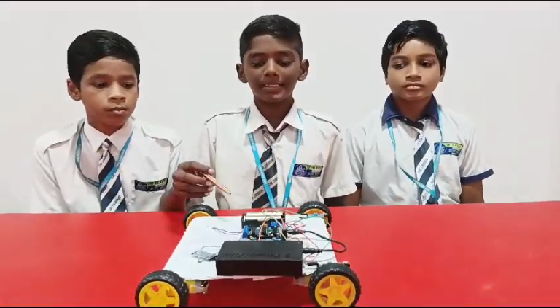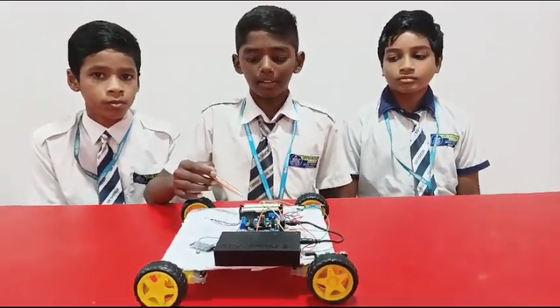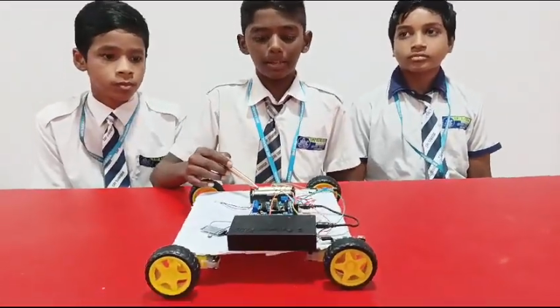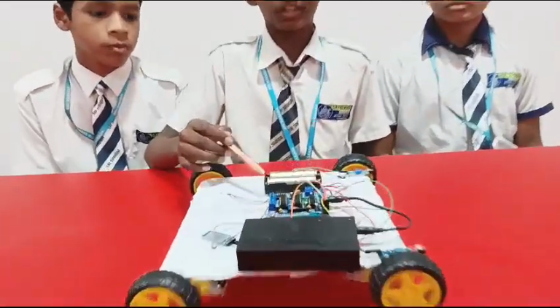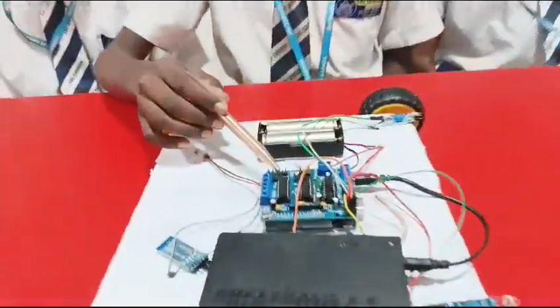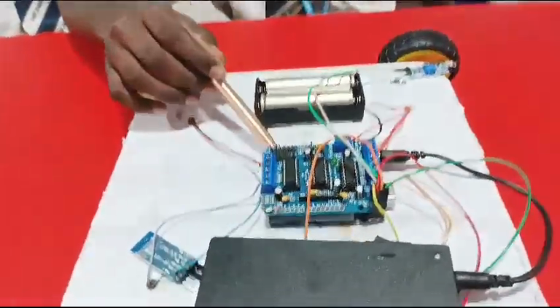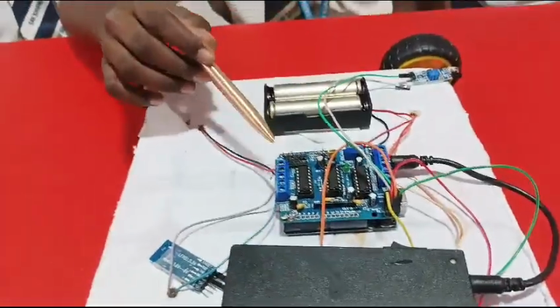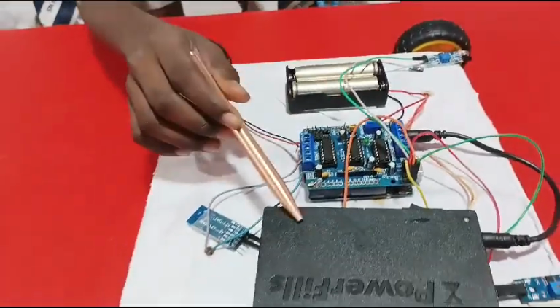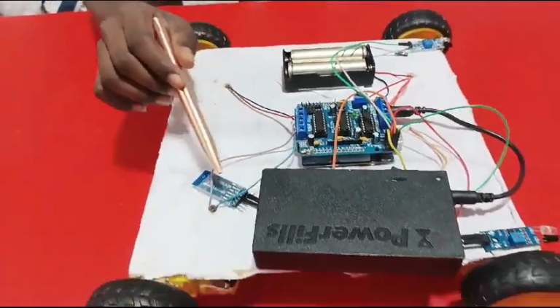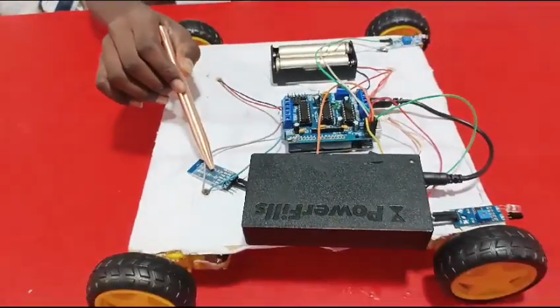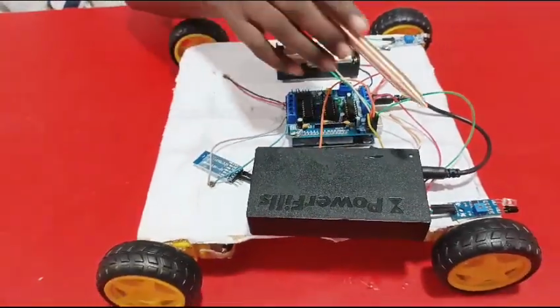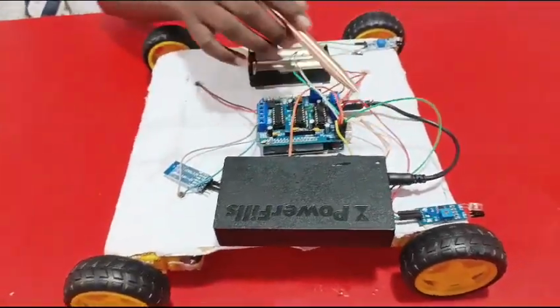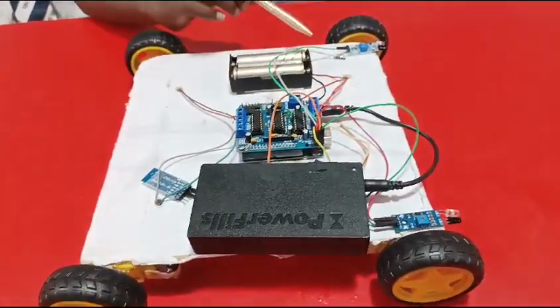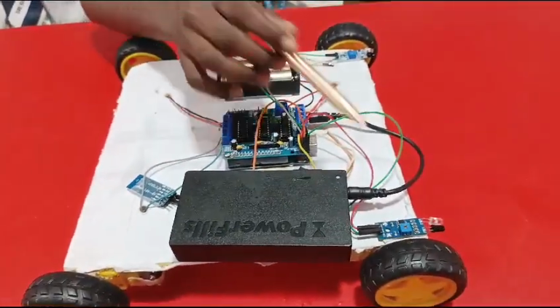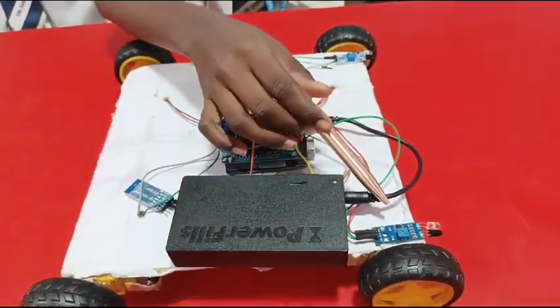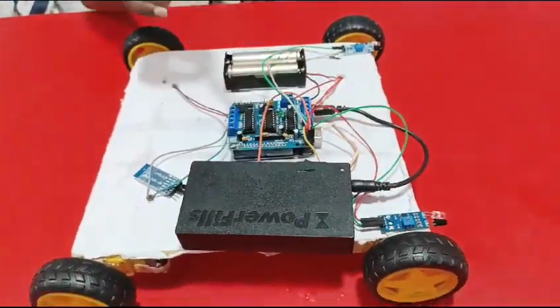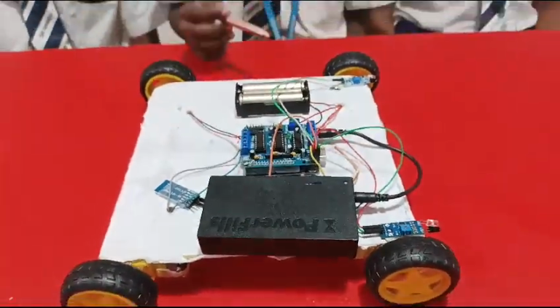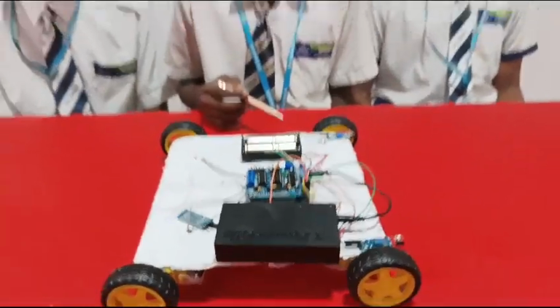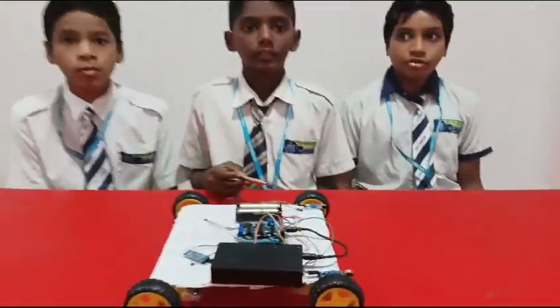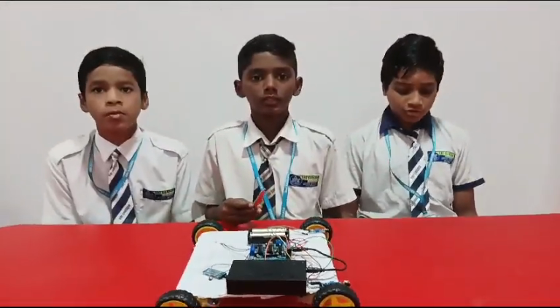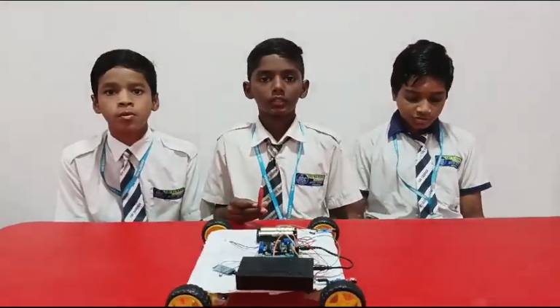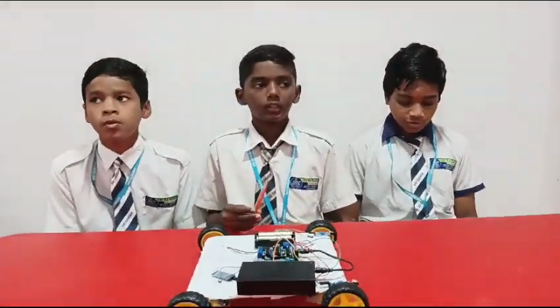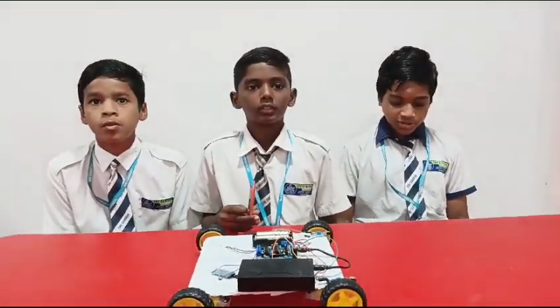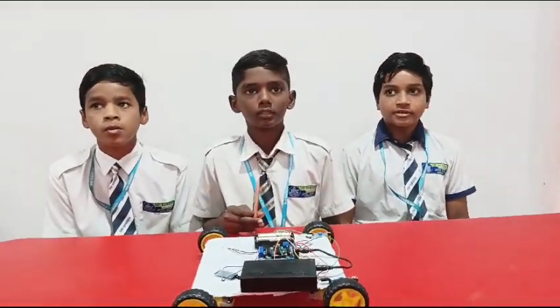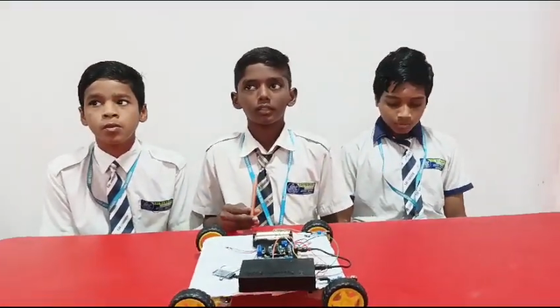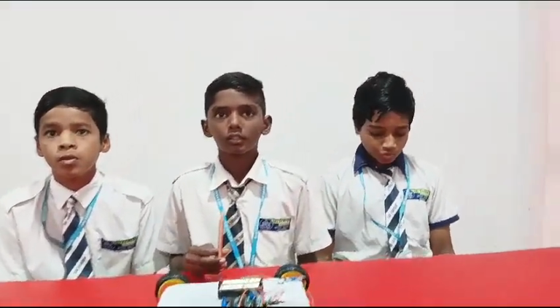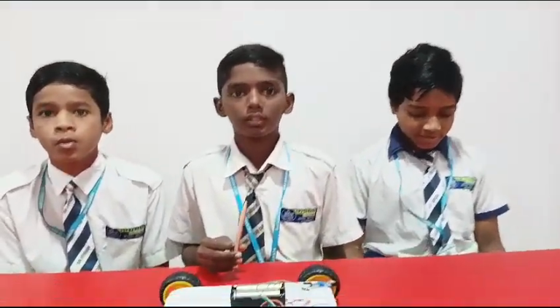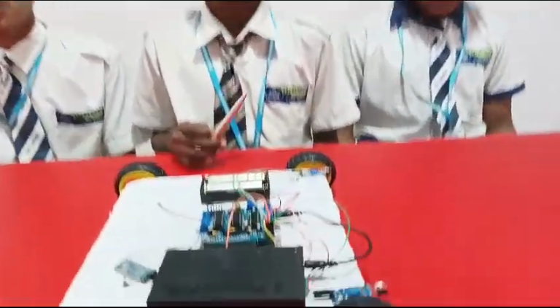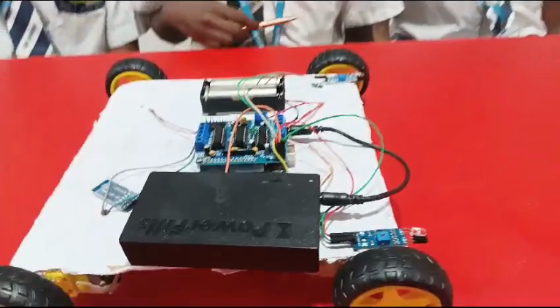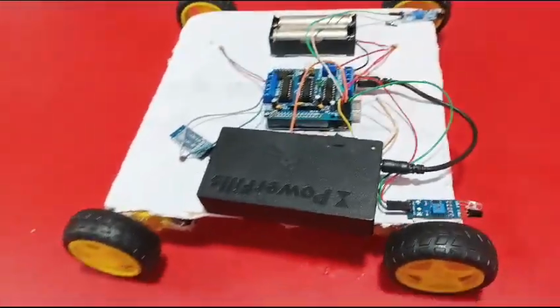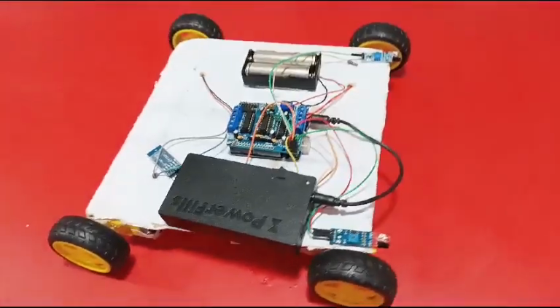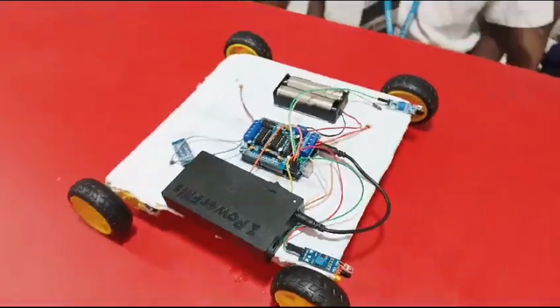Materials required: battery holder, Arduino shield, Arduino Uno, overflow, Bluetooth module, wheels, motor, IR sensor.